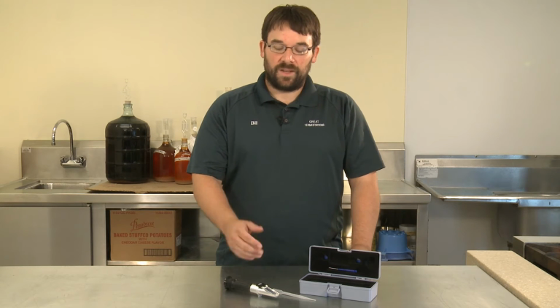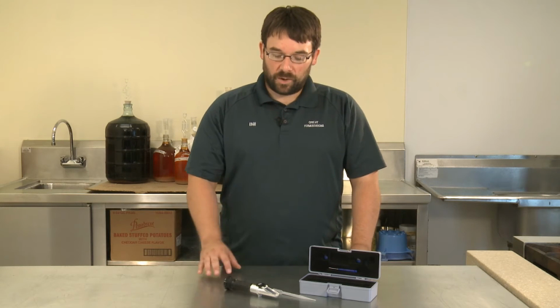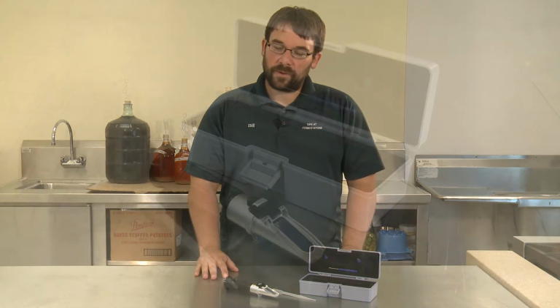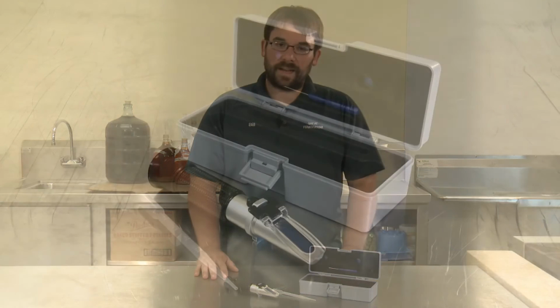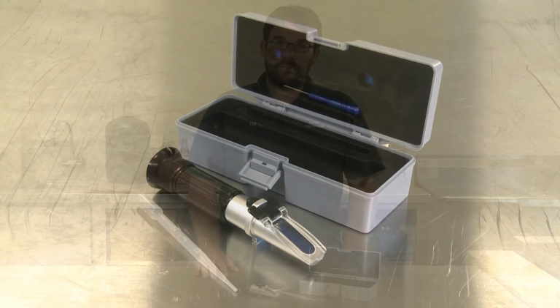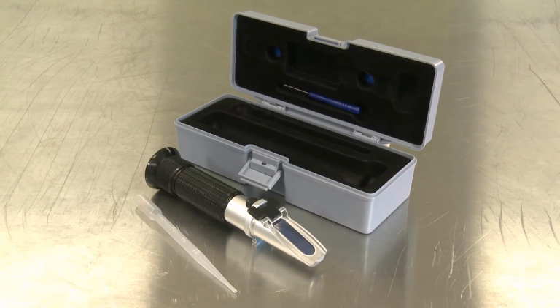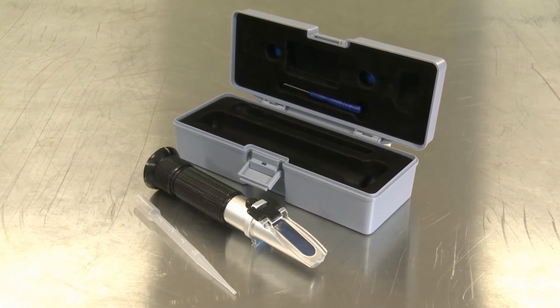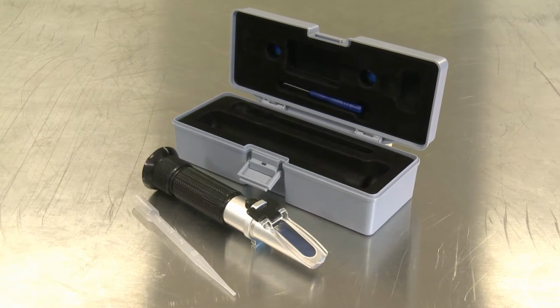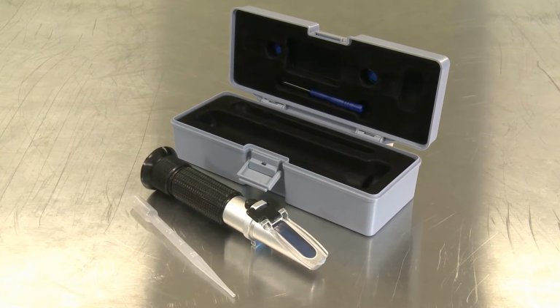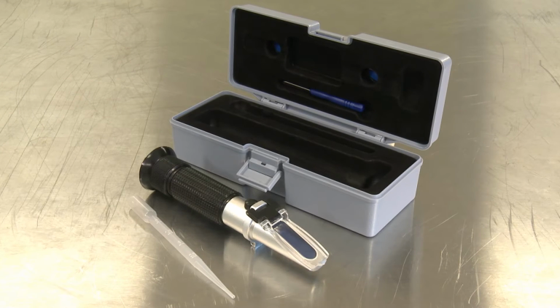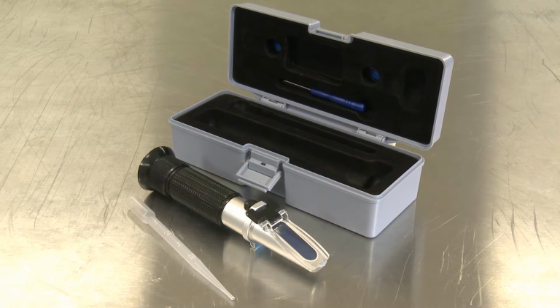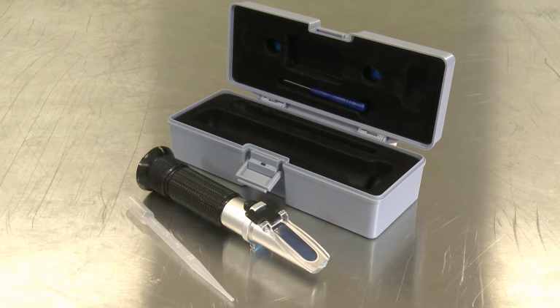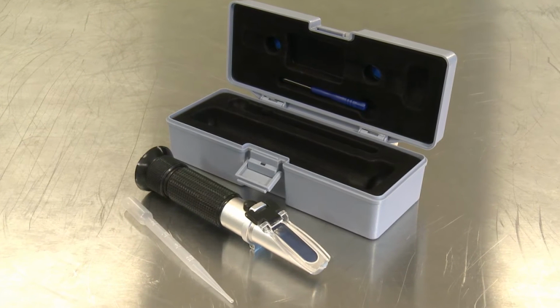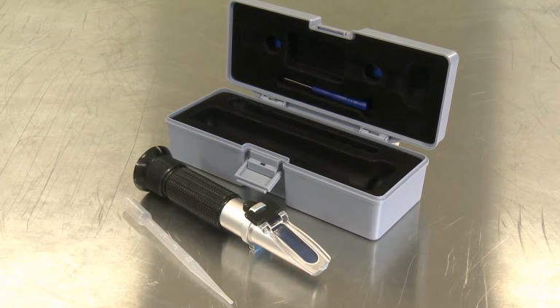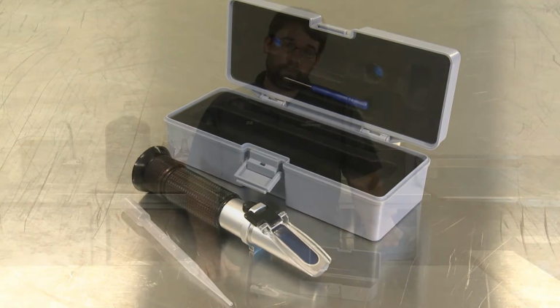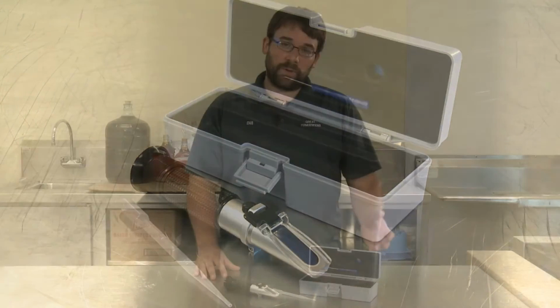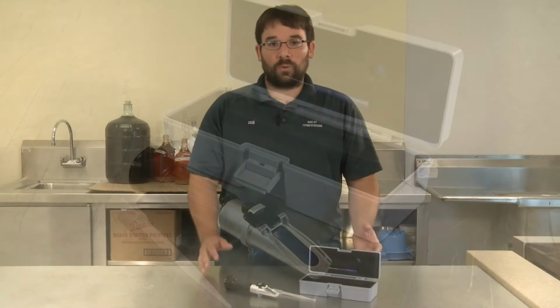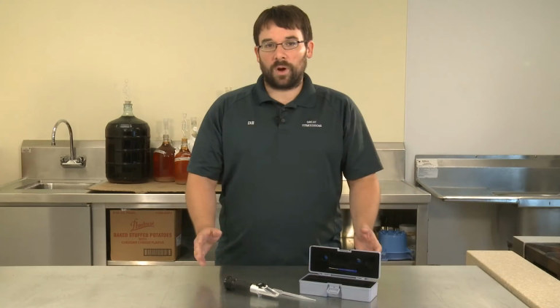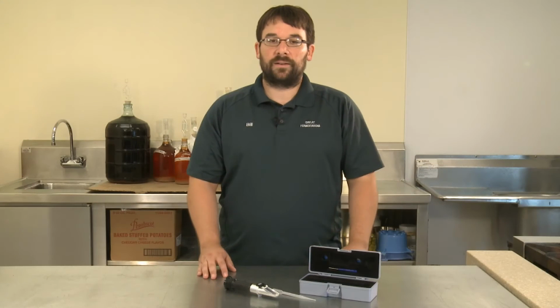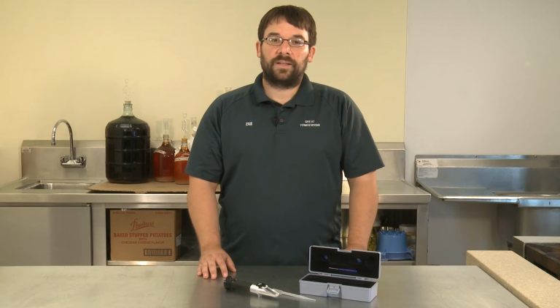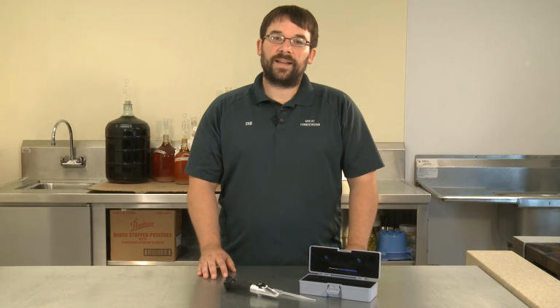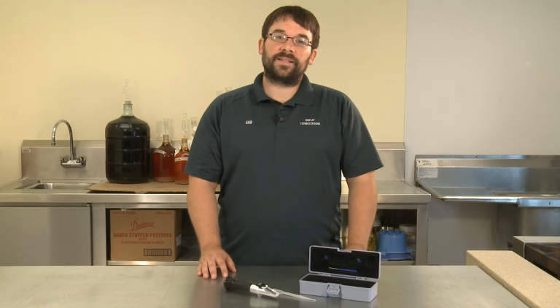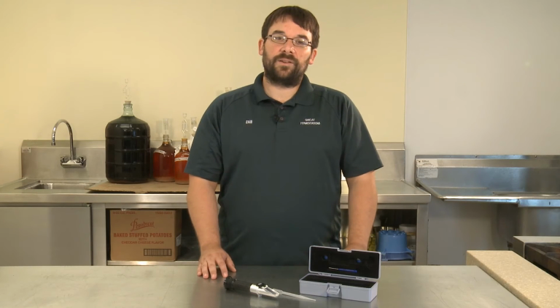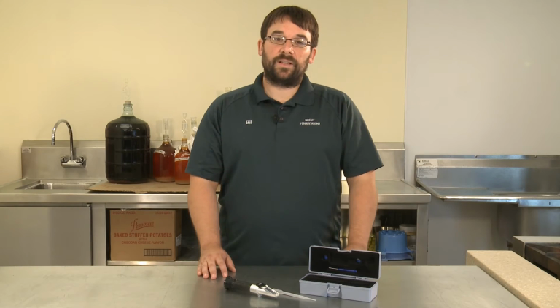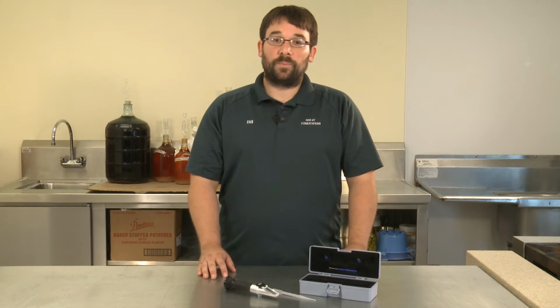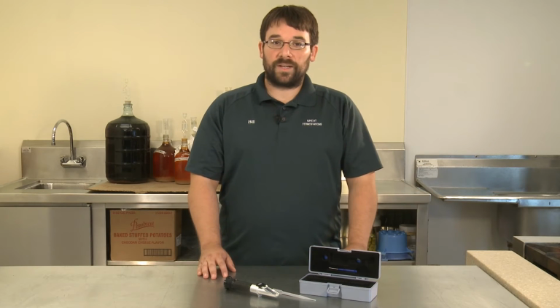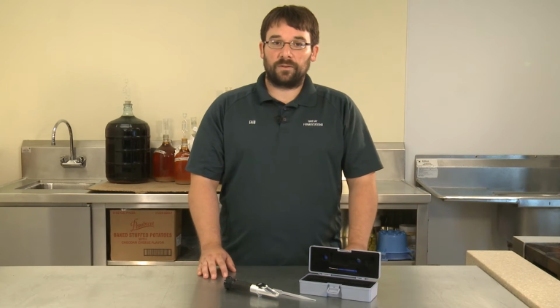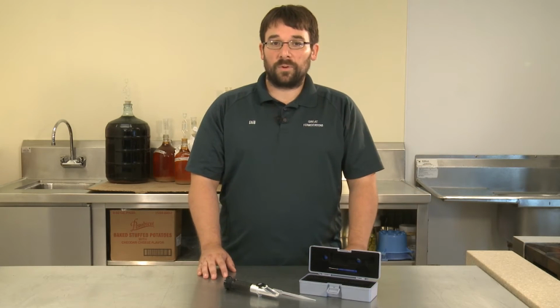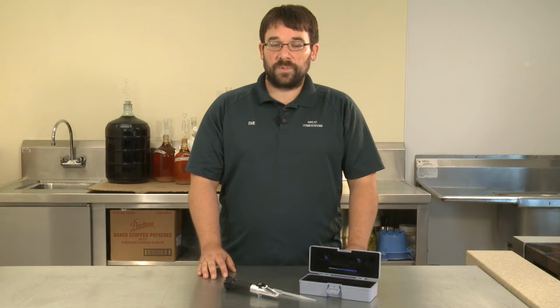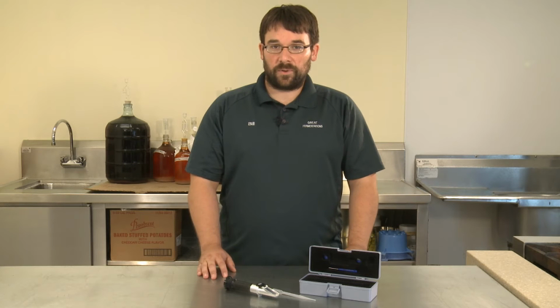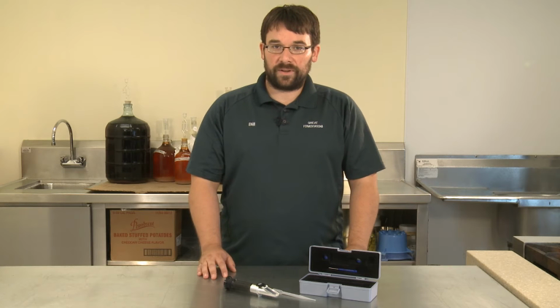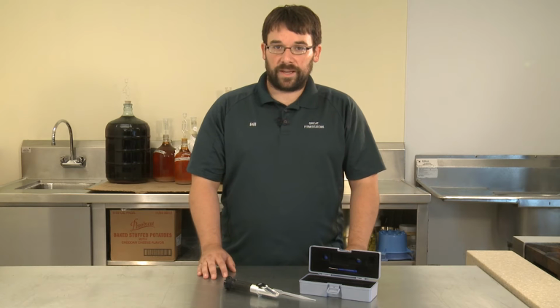A refractometer measures the sugar content of a liquid solution, whether it be beer or wine, and it does that using the brix or the specific gravity scale.